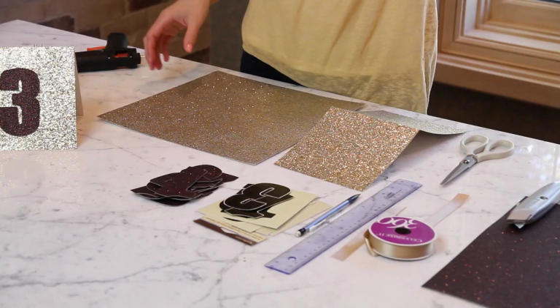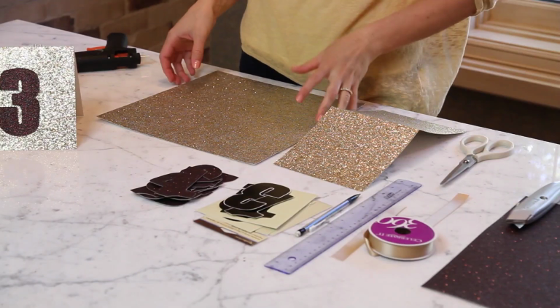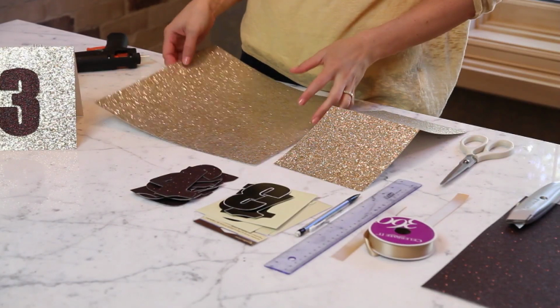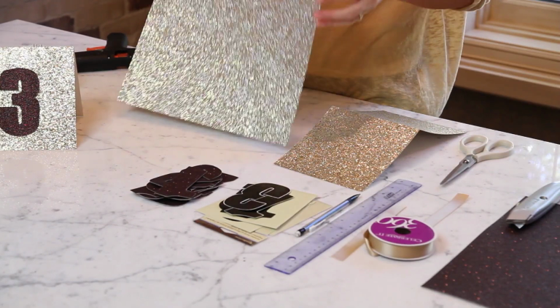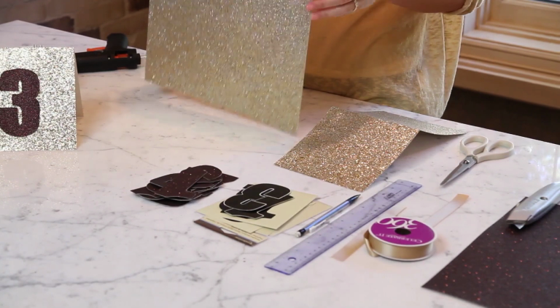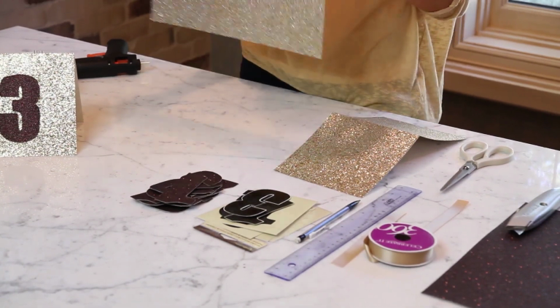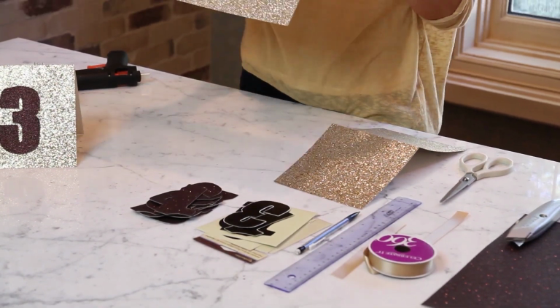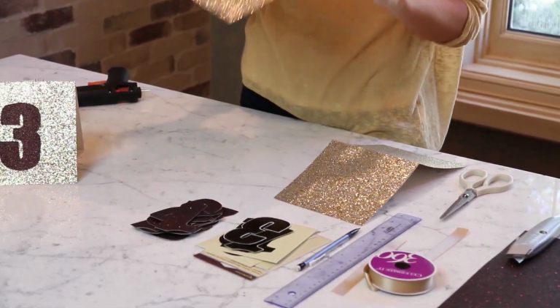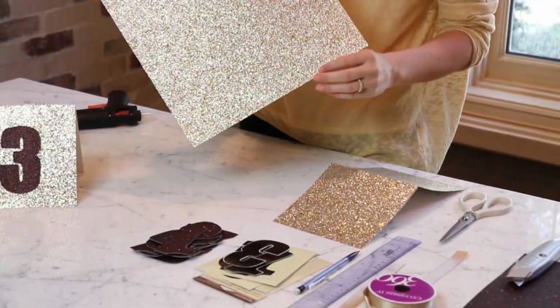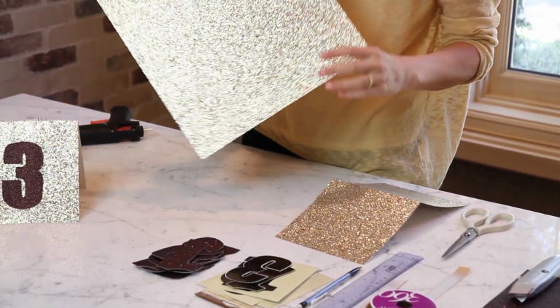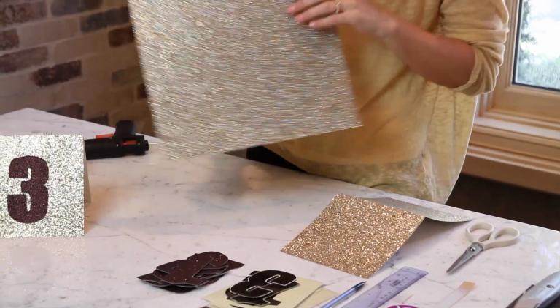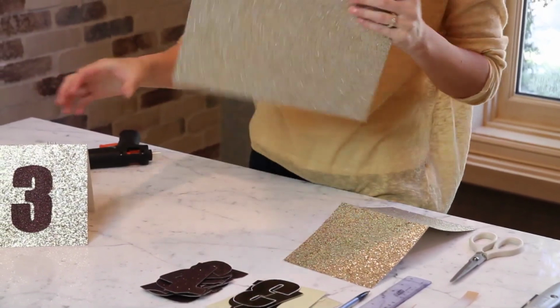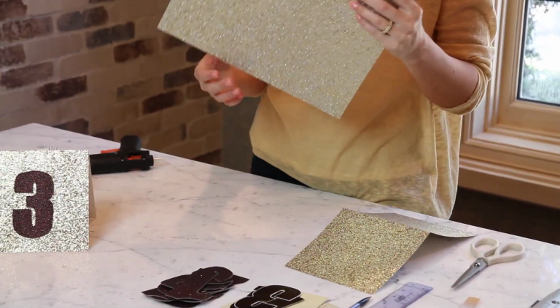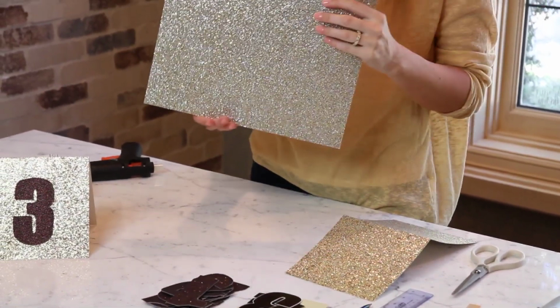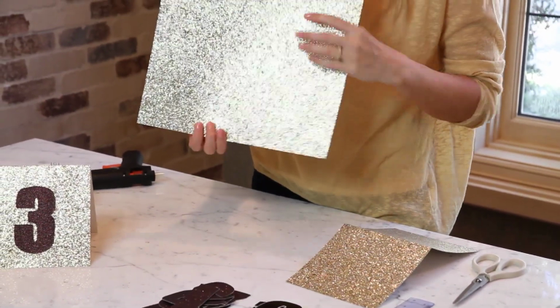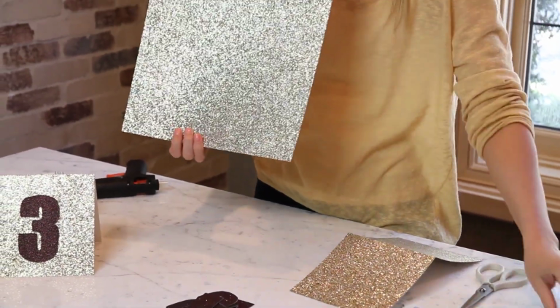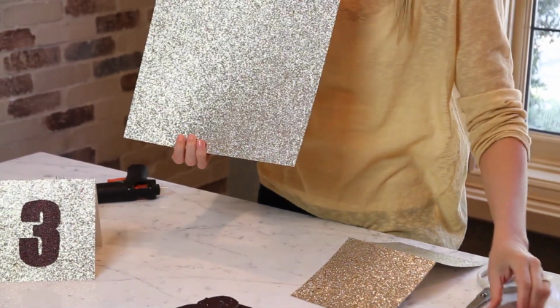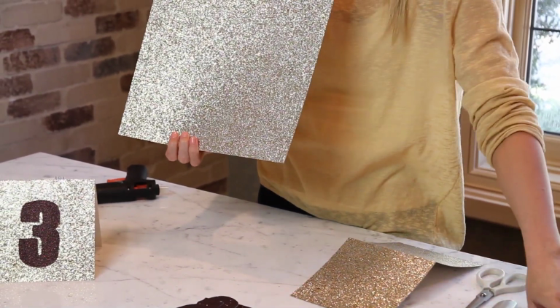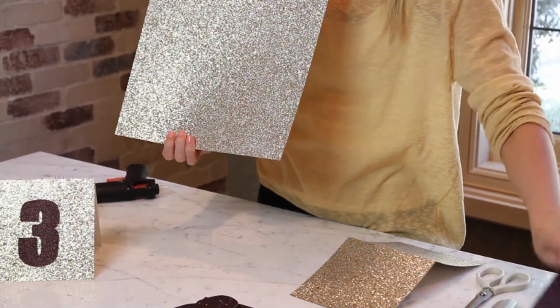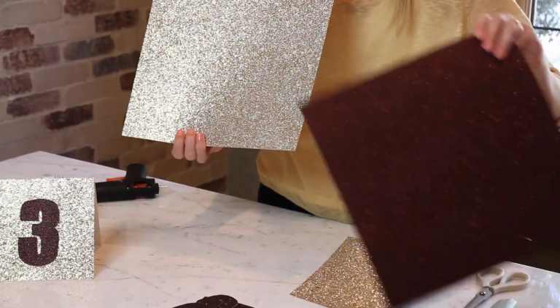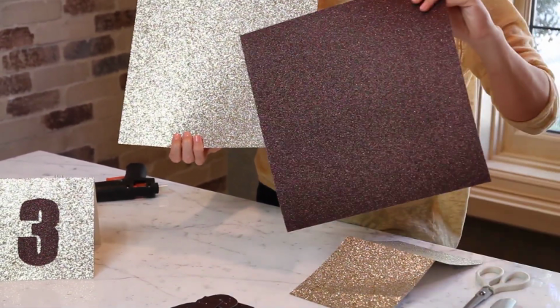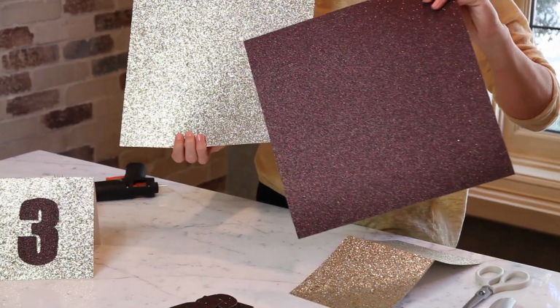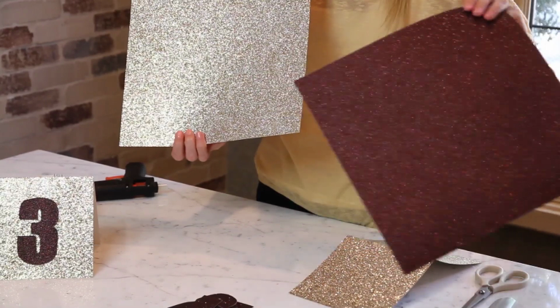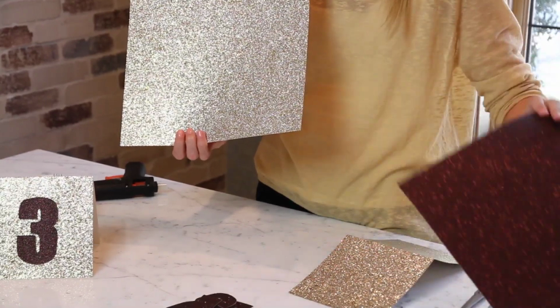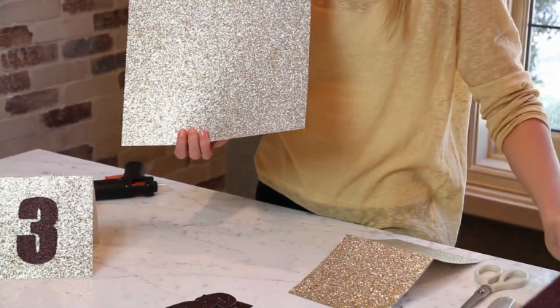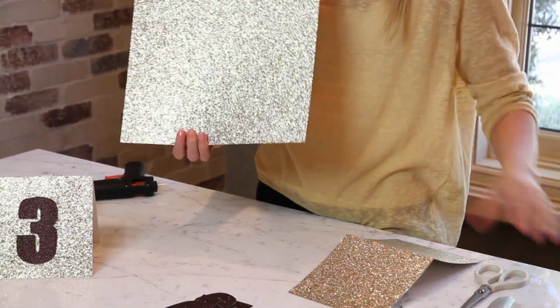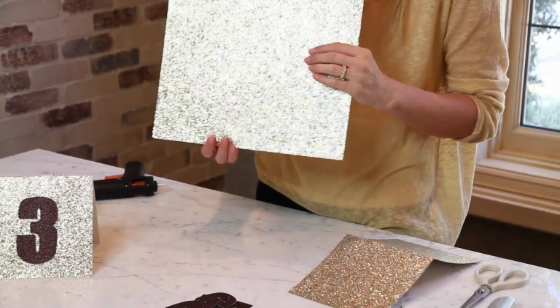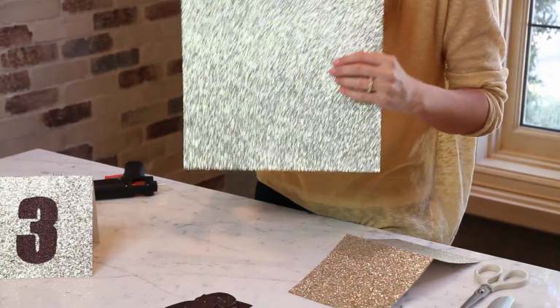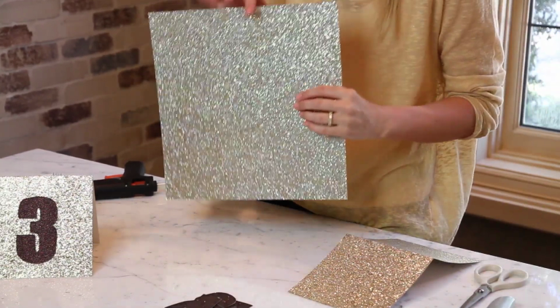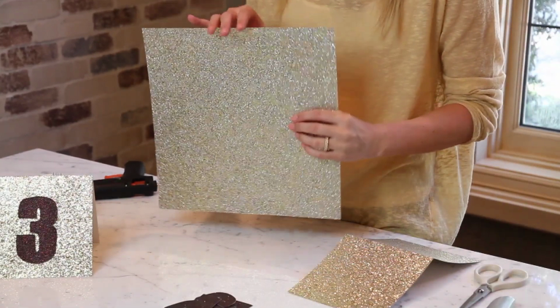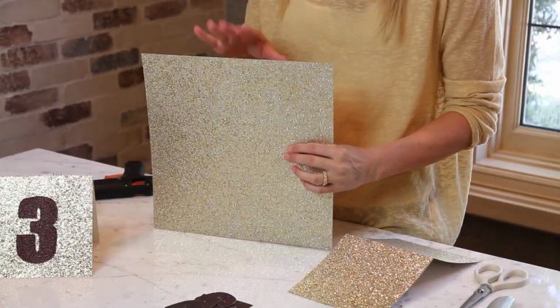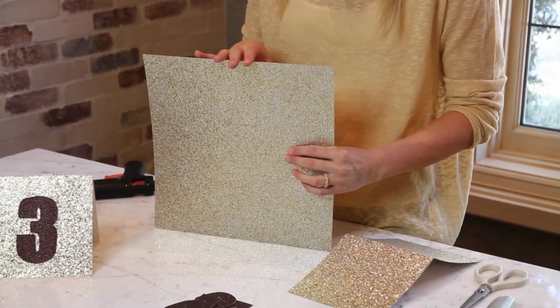To start on the glitter table numbers, you're going to need one piece of glitter paper. You can get these at craft stores — they come in lots of different colors: brown, pink, white, black, anything. And we're going to get two table tents out of one piece of paper.